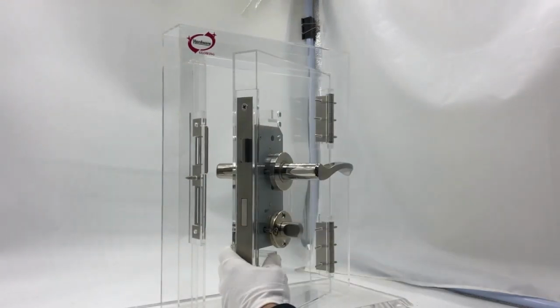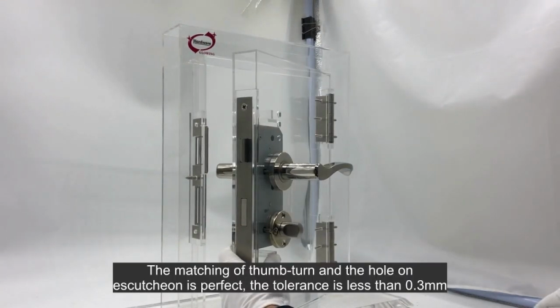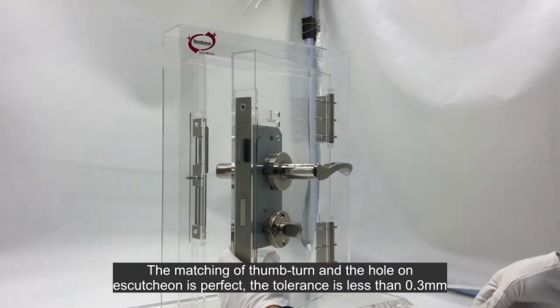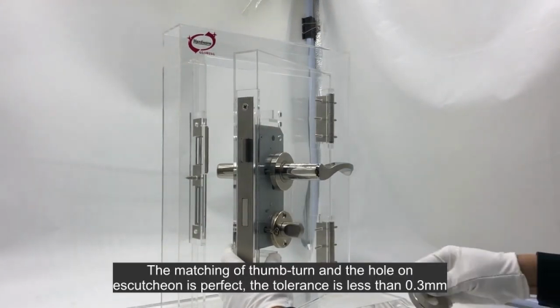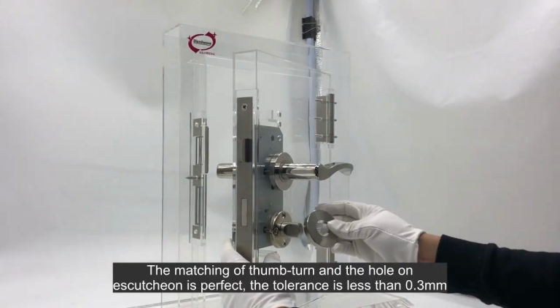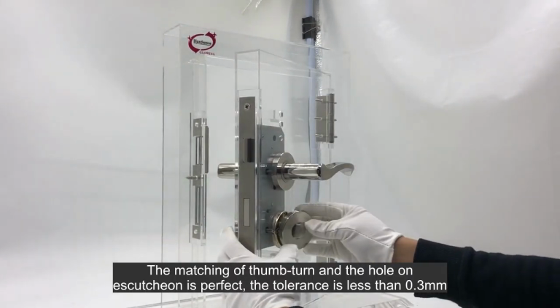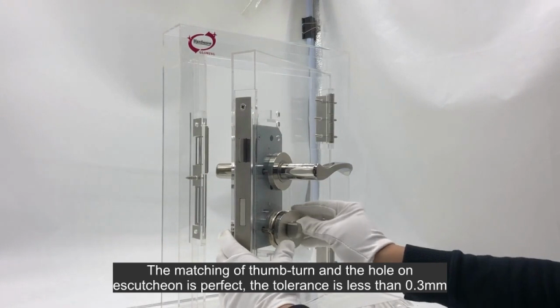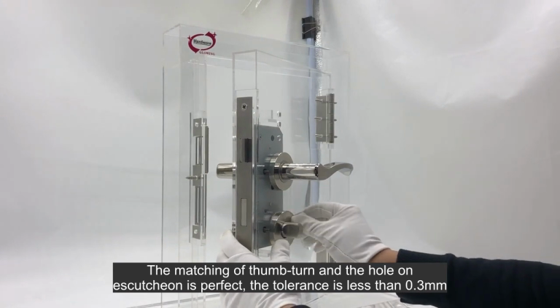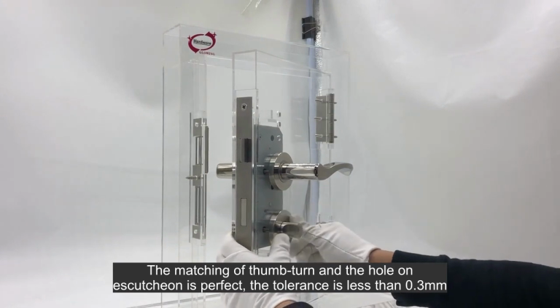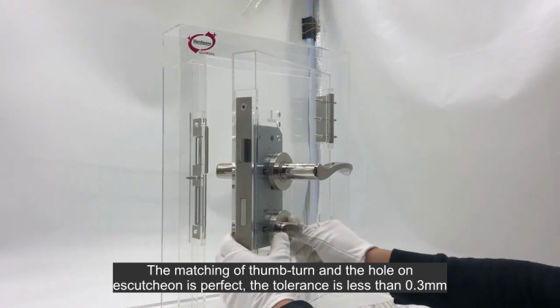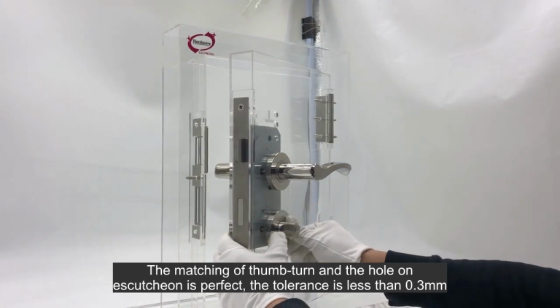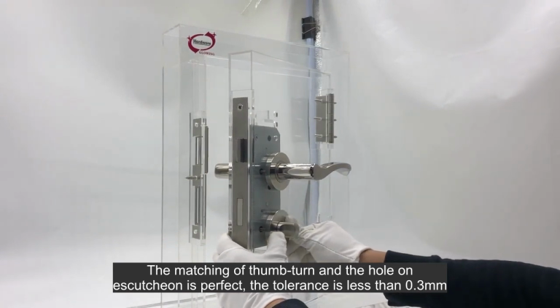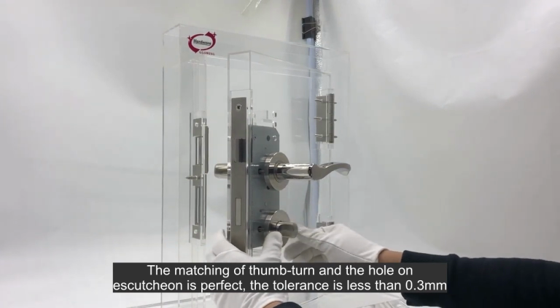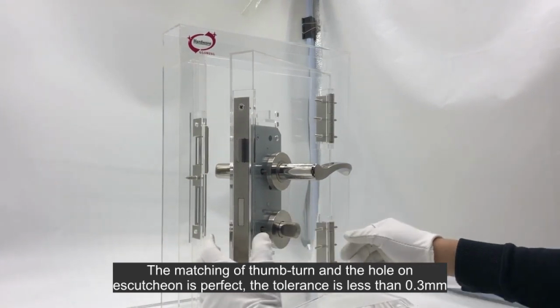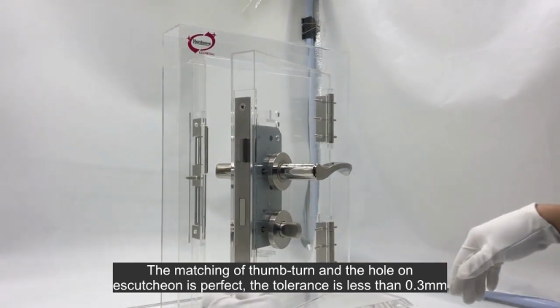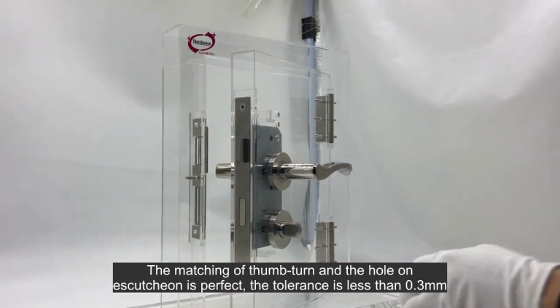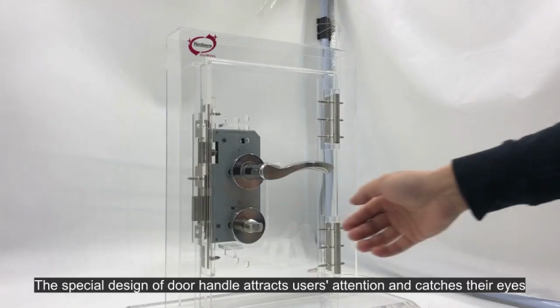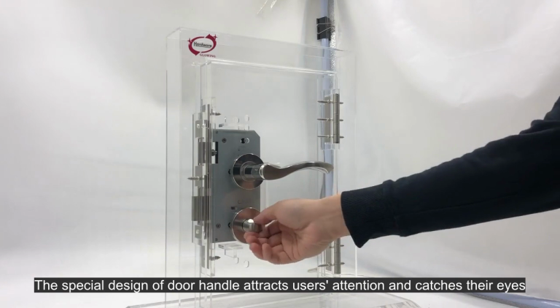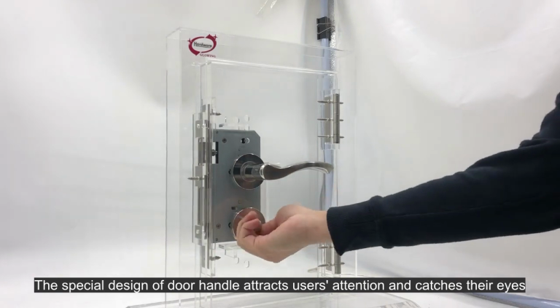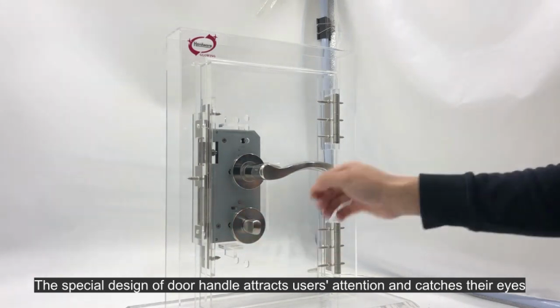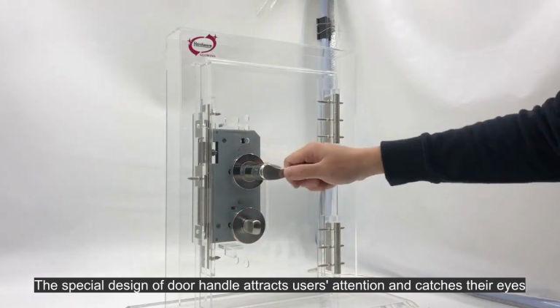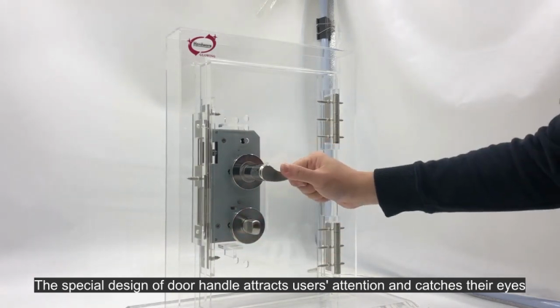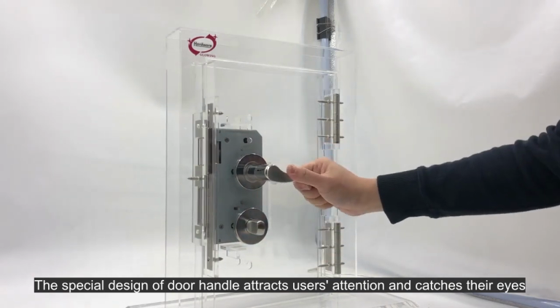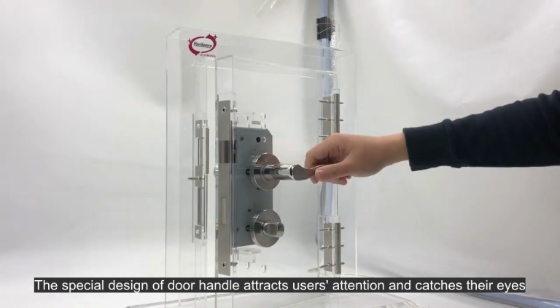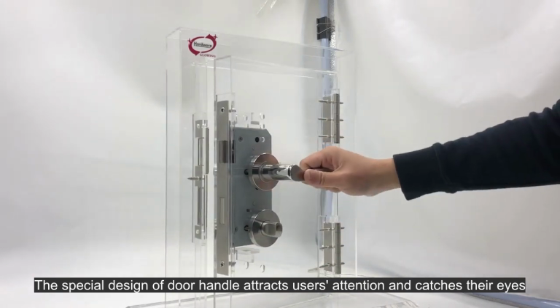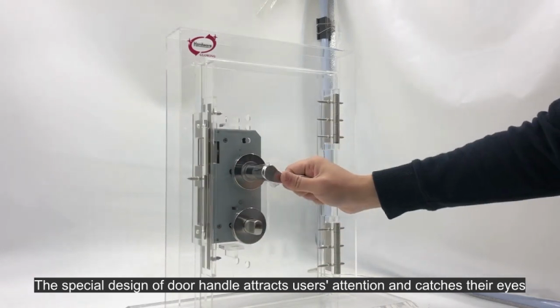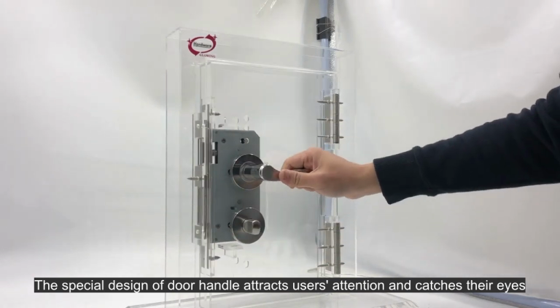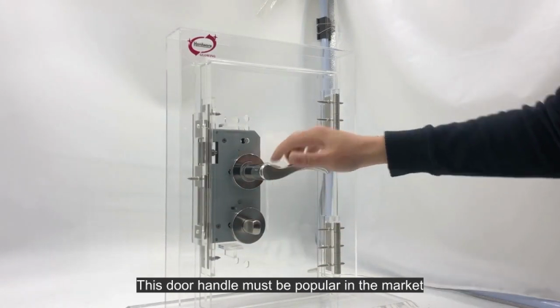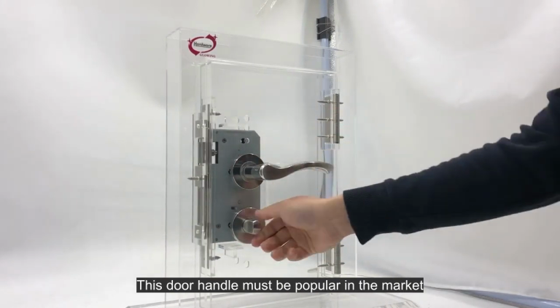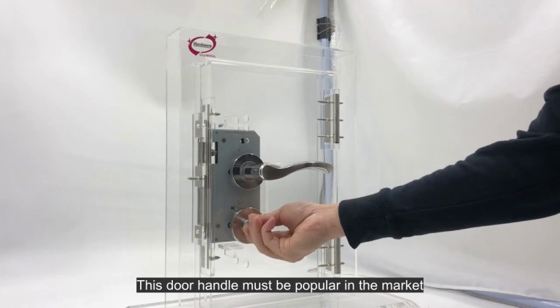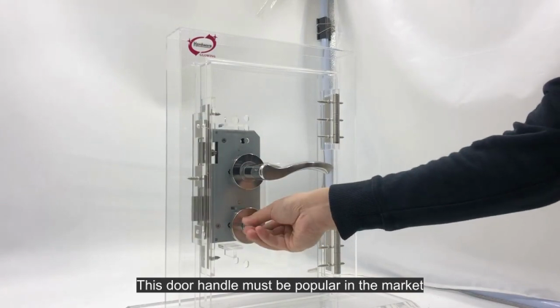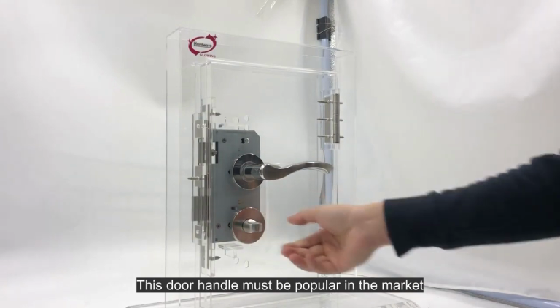The matching of the thumb-turn and the hole on the escutcheon is perfect. The tolerance is less than 0.3 millimeters. The special design of the door handle attracts users' attention and catches their eyes. This door handle must be popular in the market.